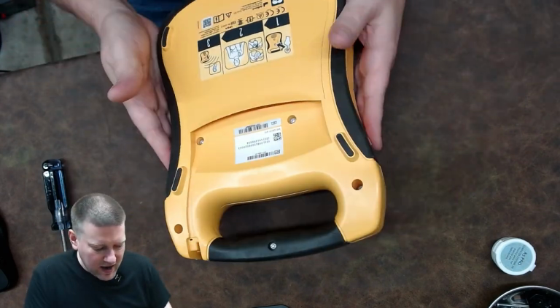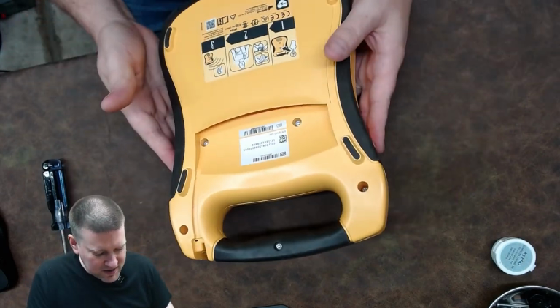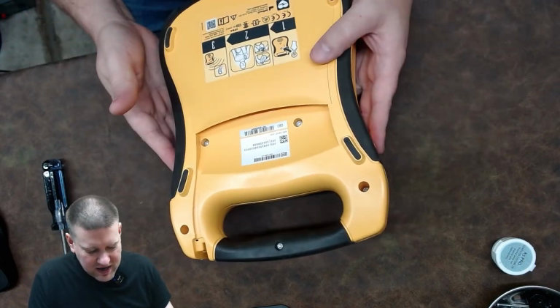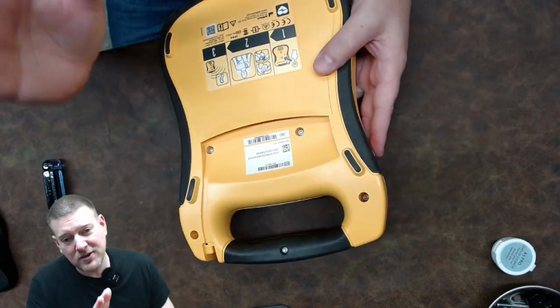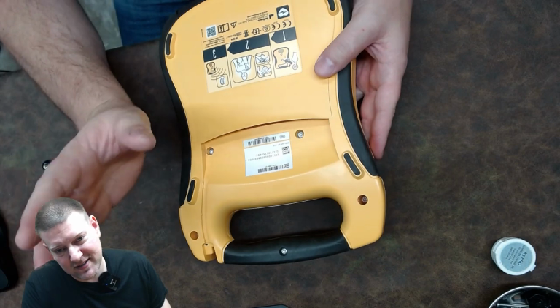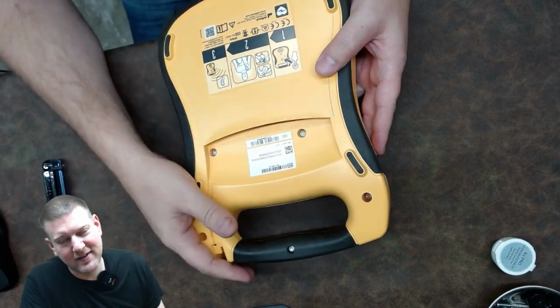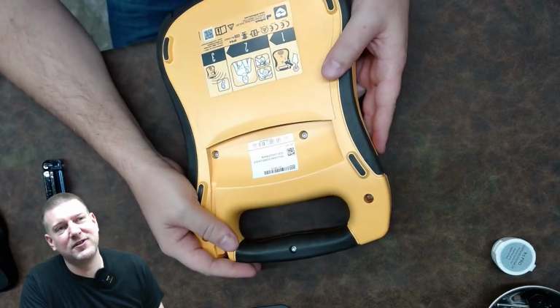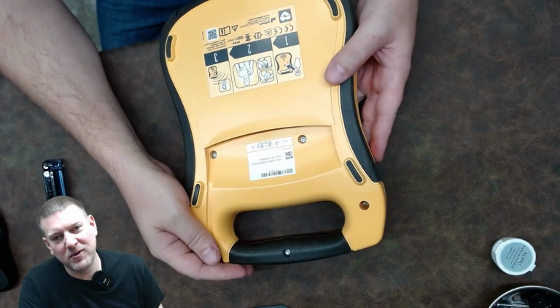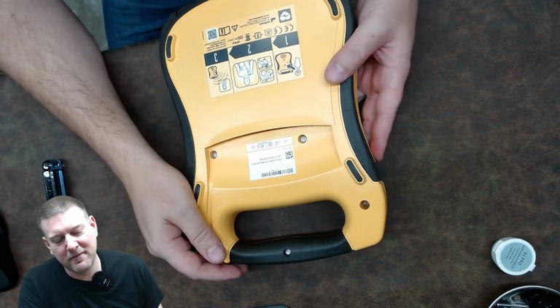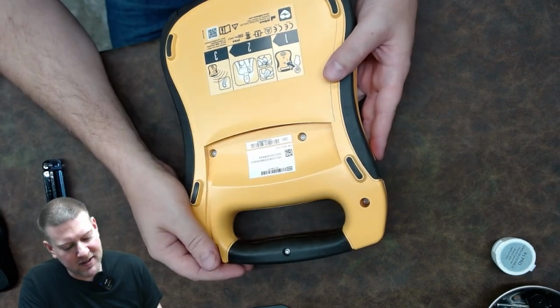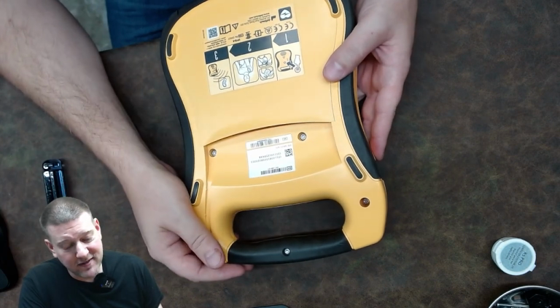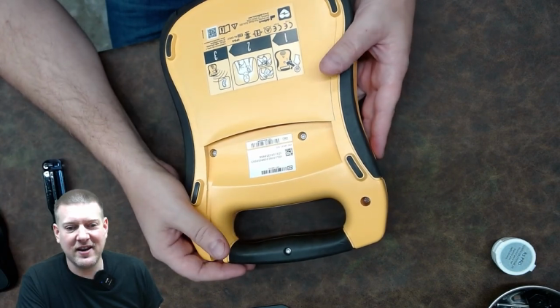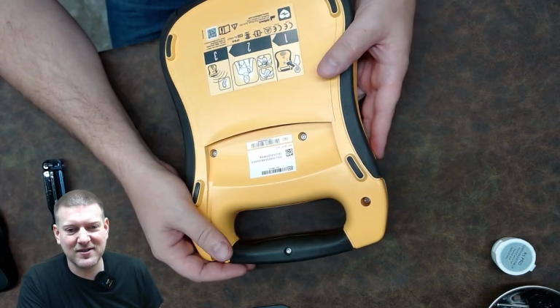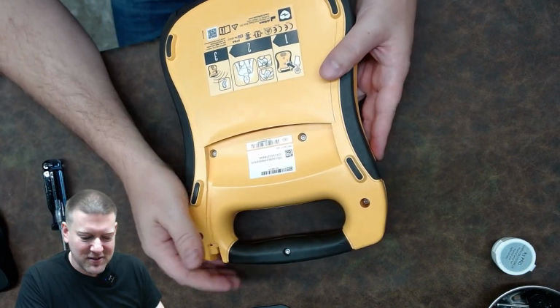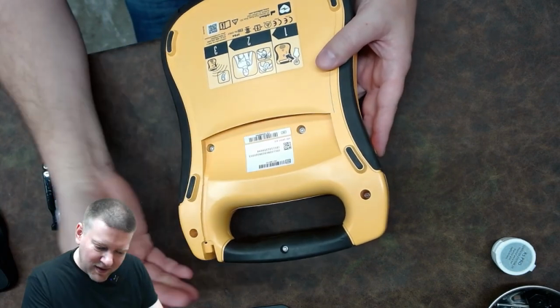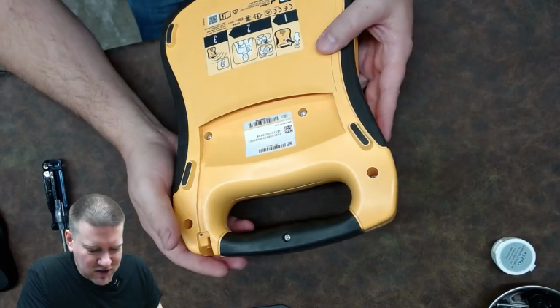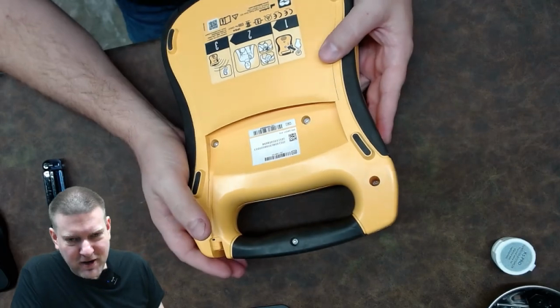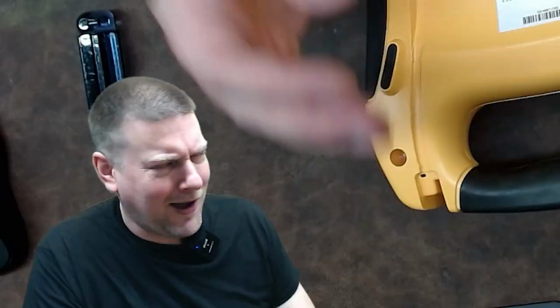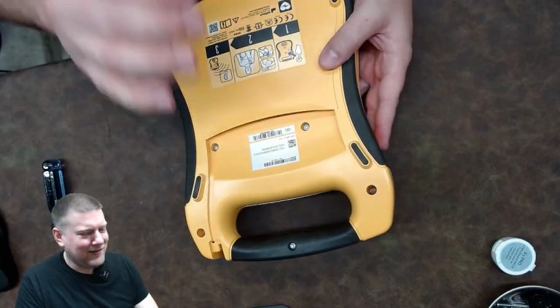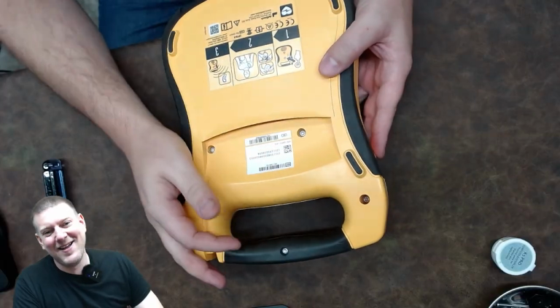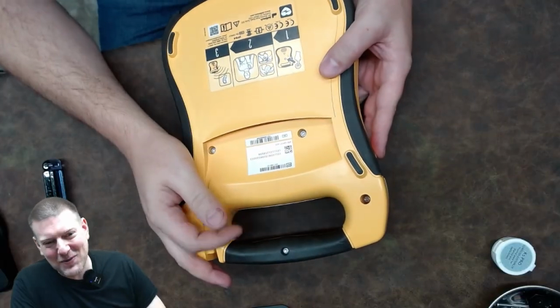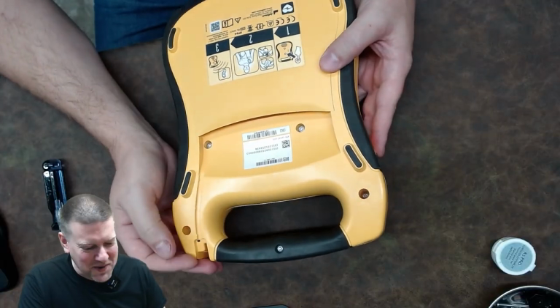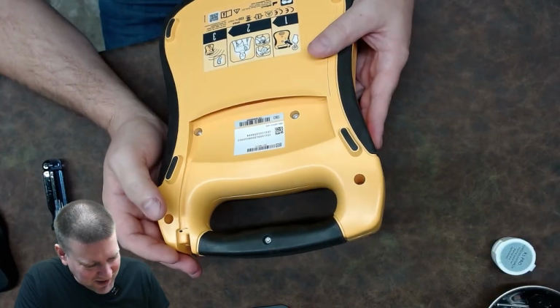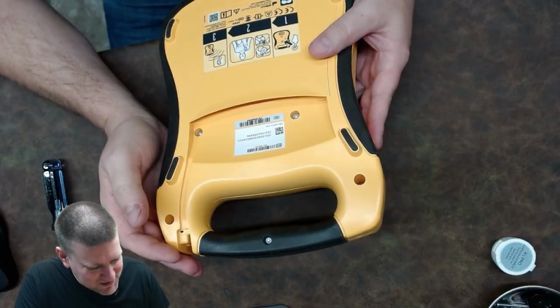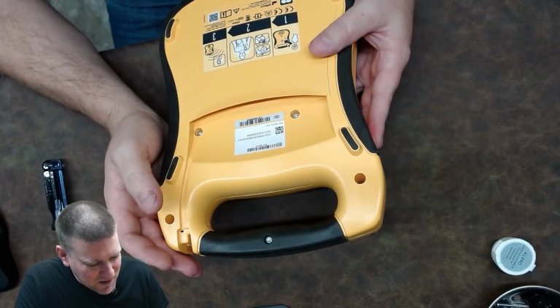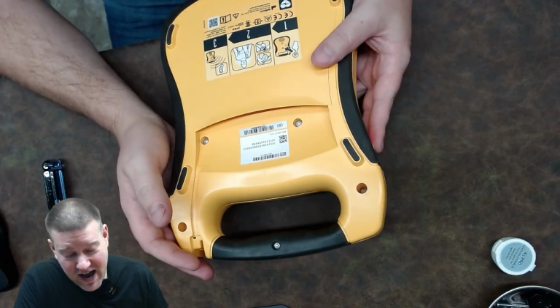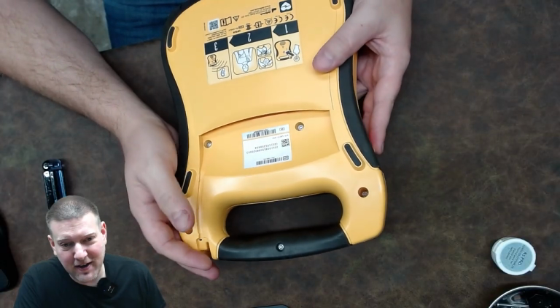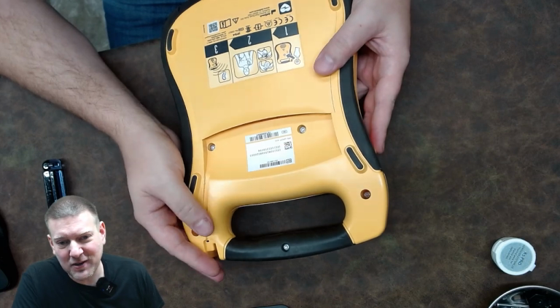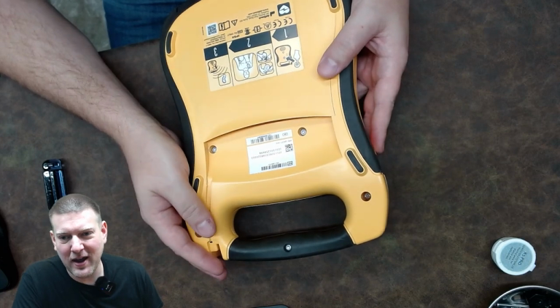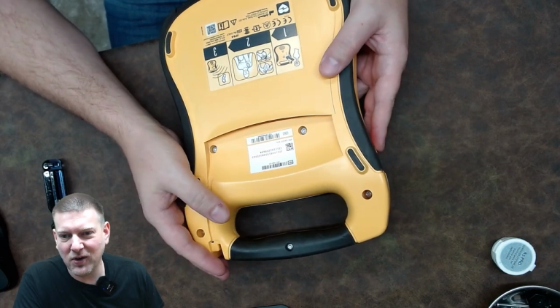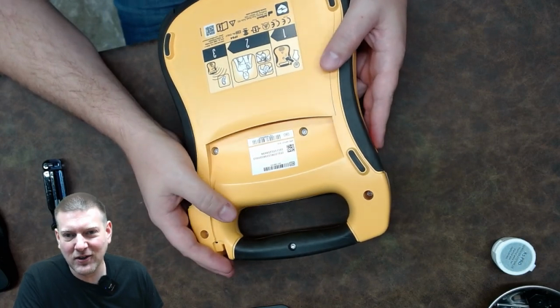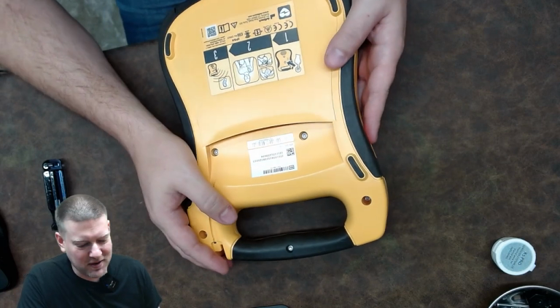Now, don't just go opening up defibrillators — they're very dangerous. I'm a trained professional. We're going to go ahead and do this right now, and if I get shocked, well, we're all going to learn something, right?